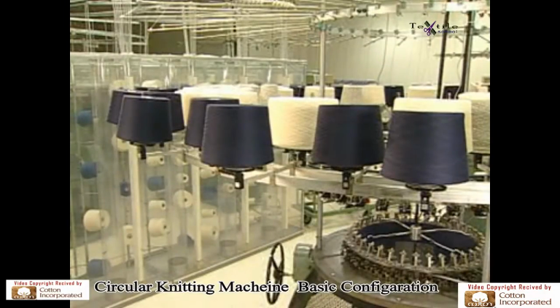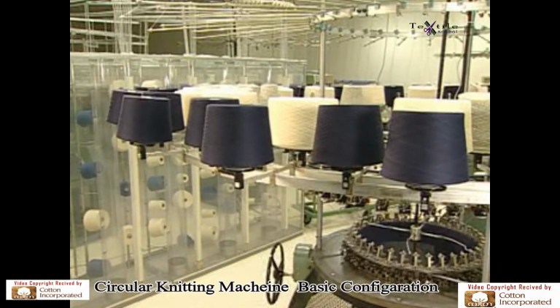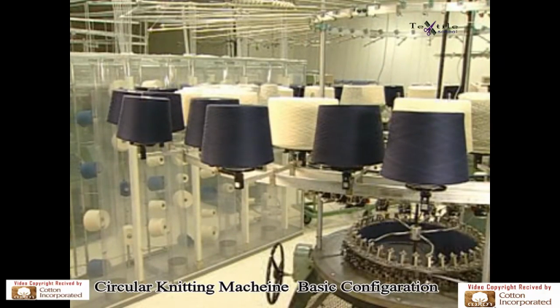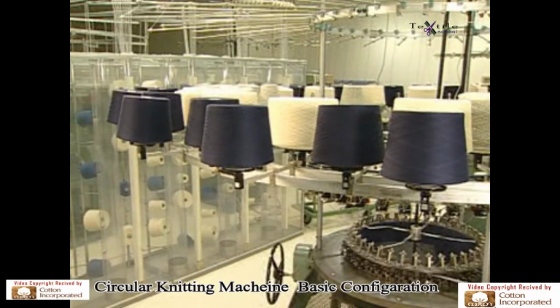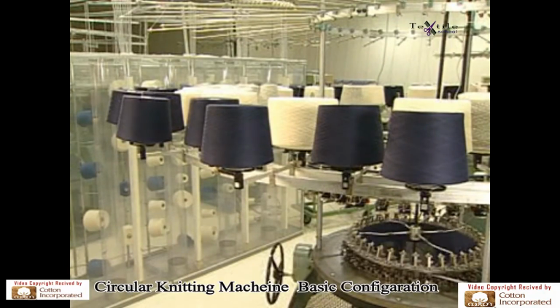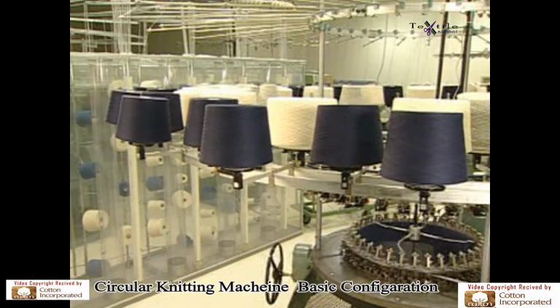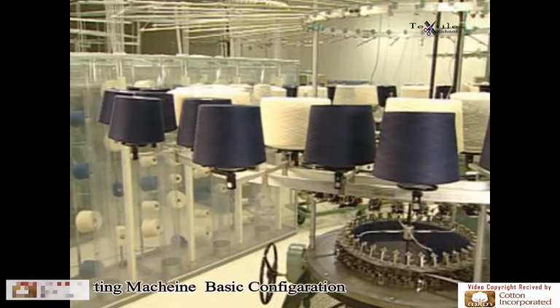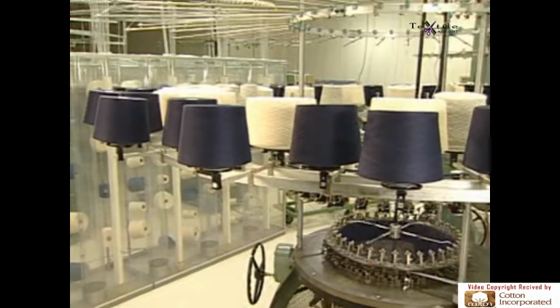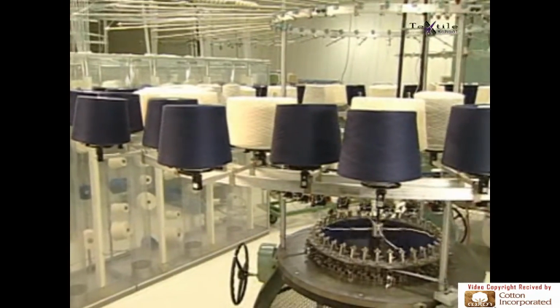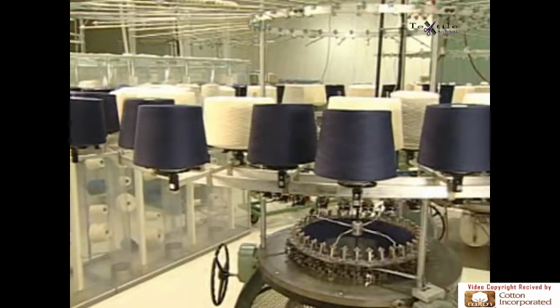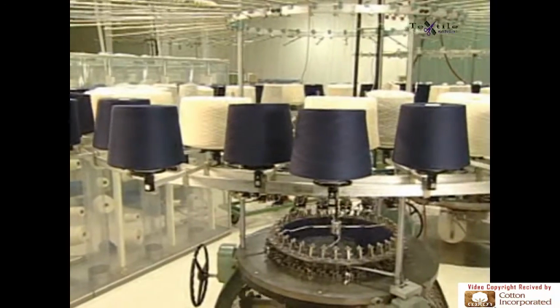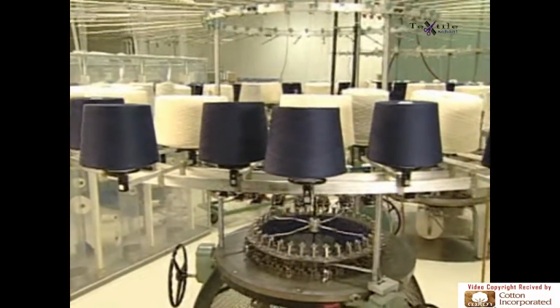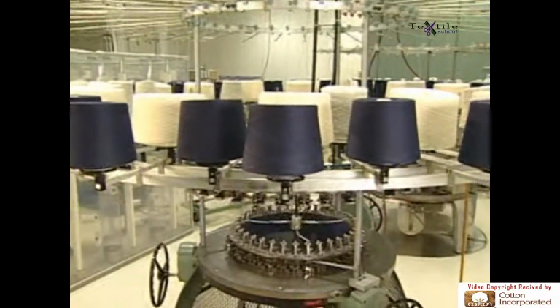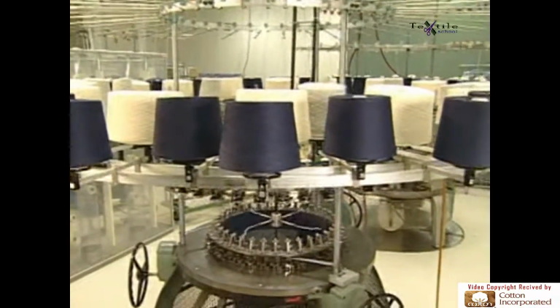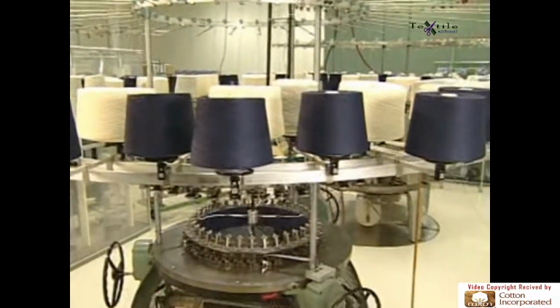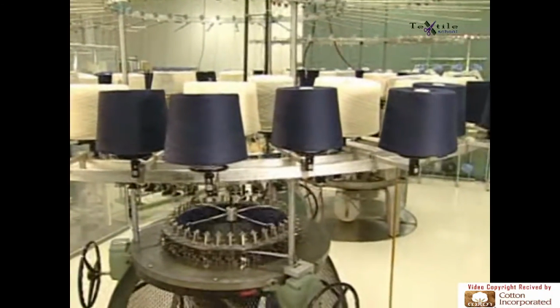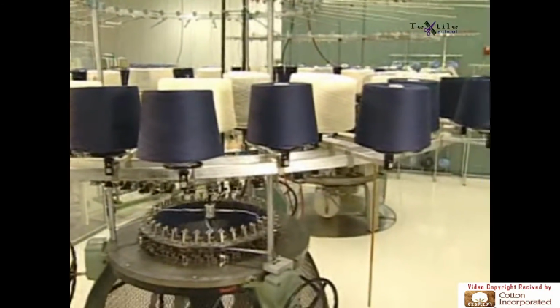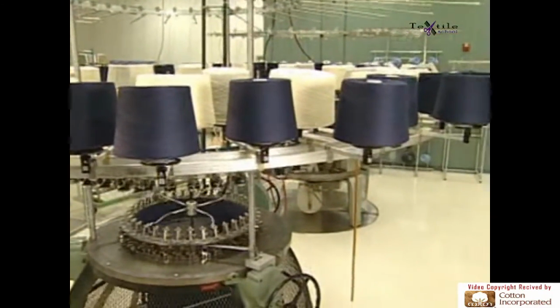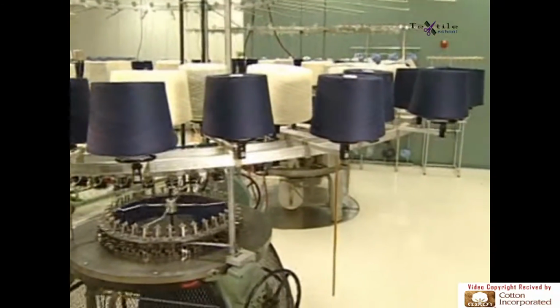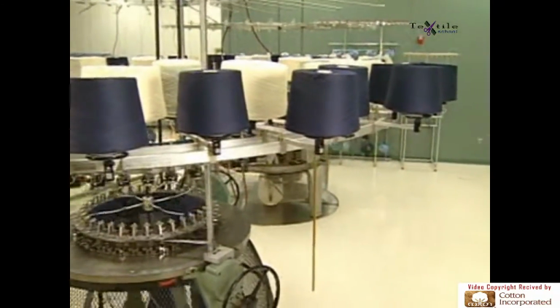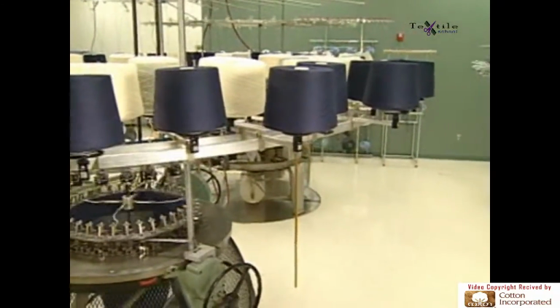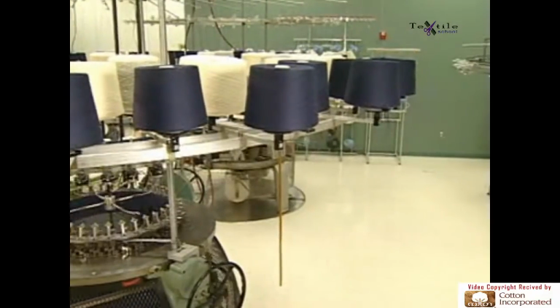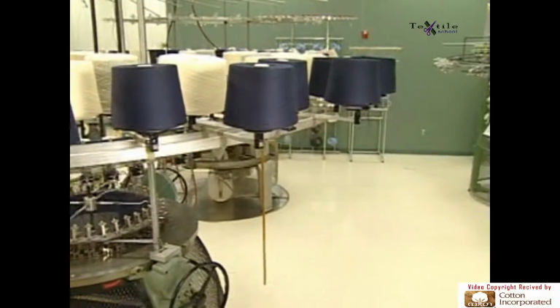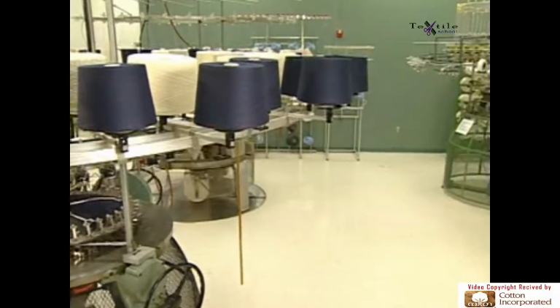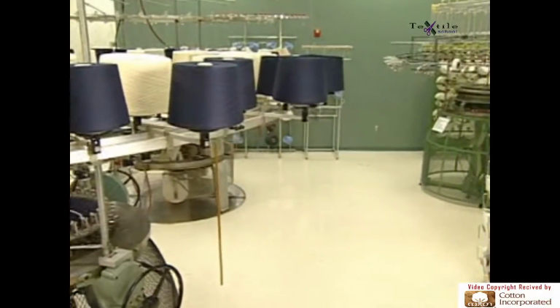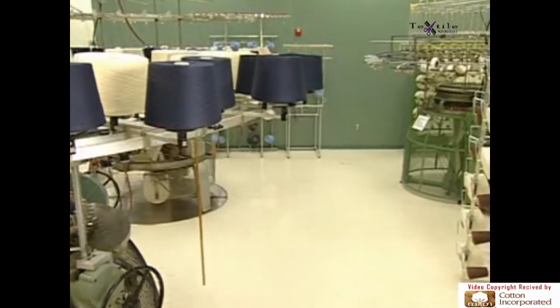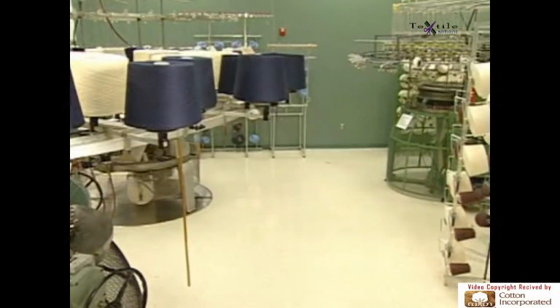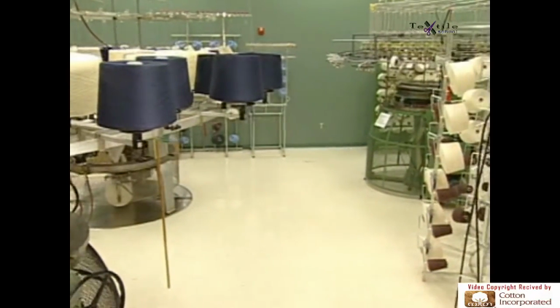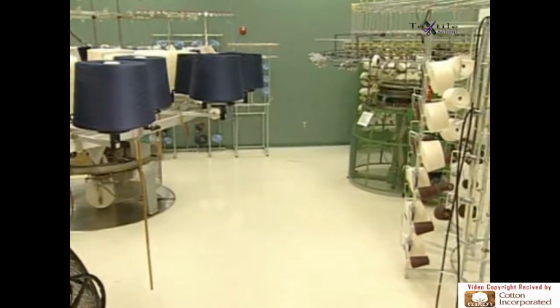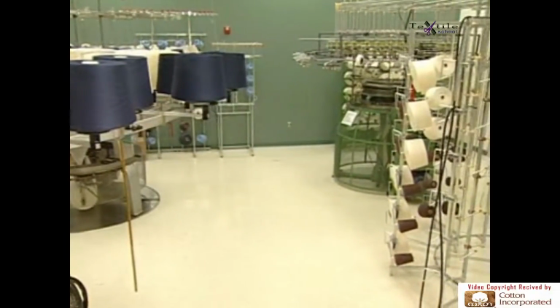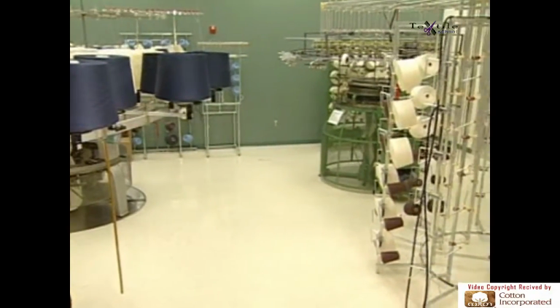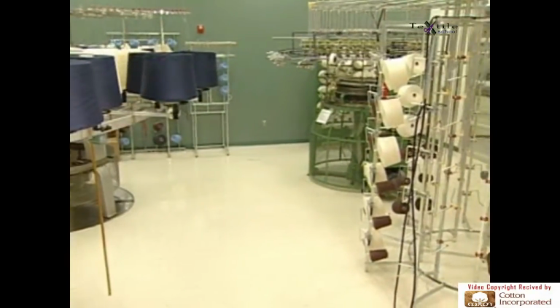Let's start by taking a look at the big picture — the basic configuration of most knitting machines. Commonly used for single knits are circular knitting machines, which pull their yarn supply from creels located either above the machine or next to the machine.